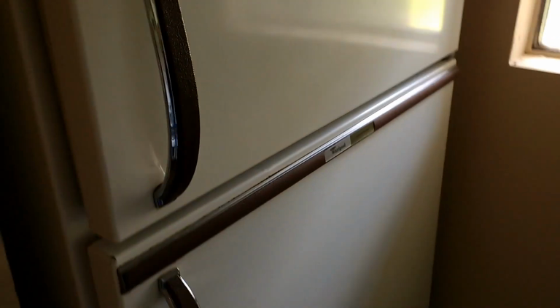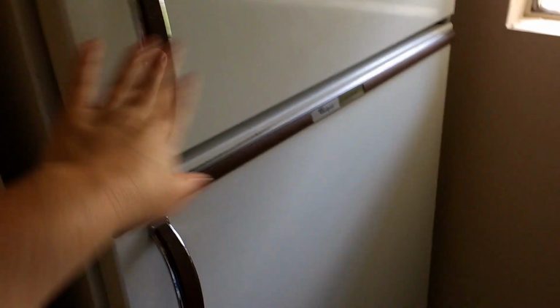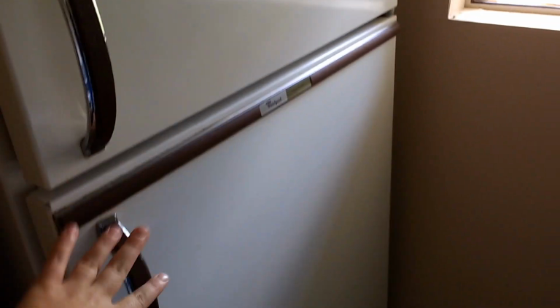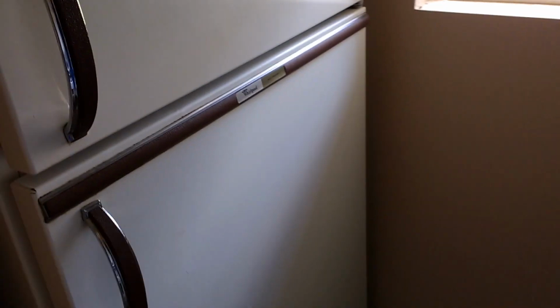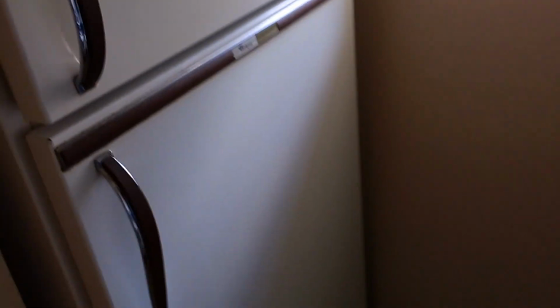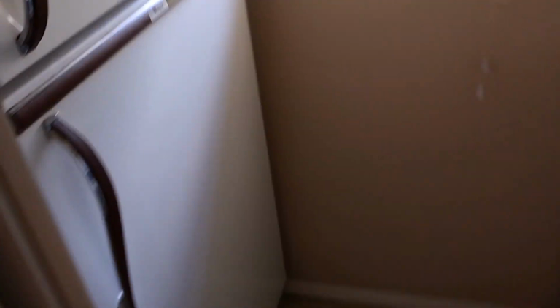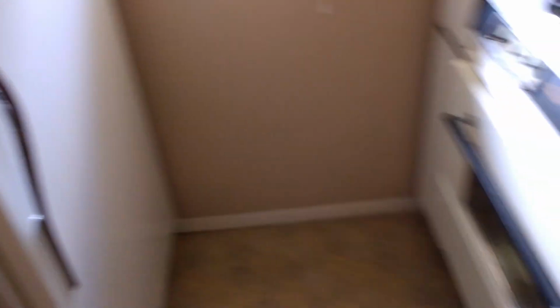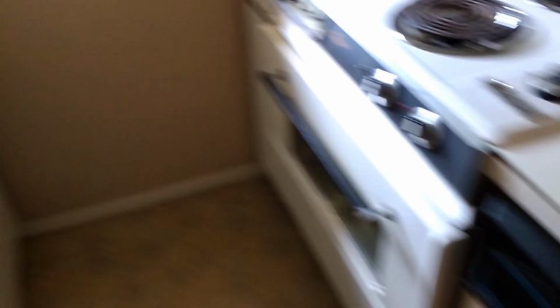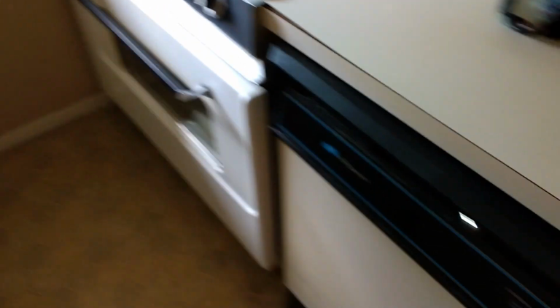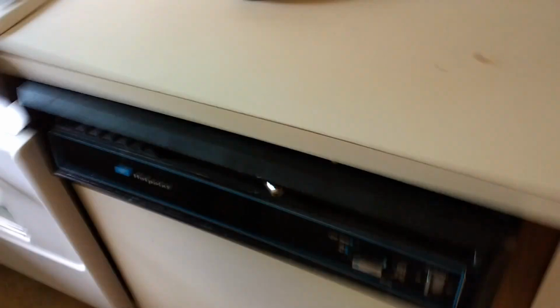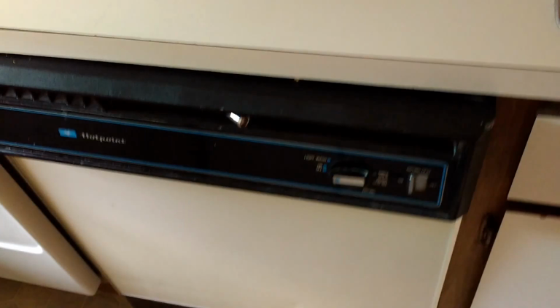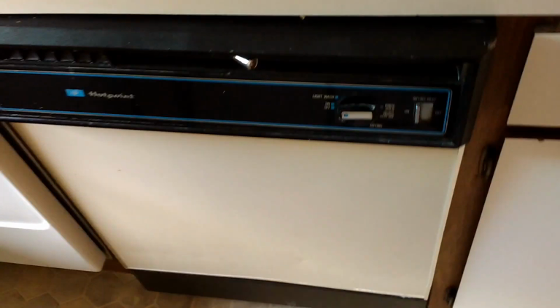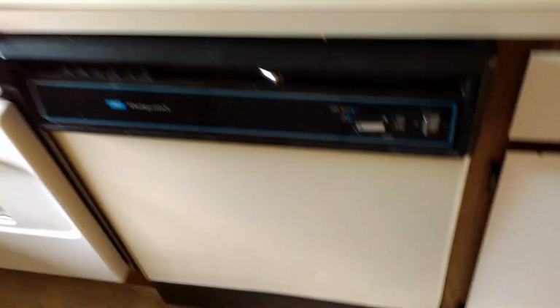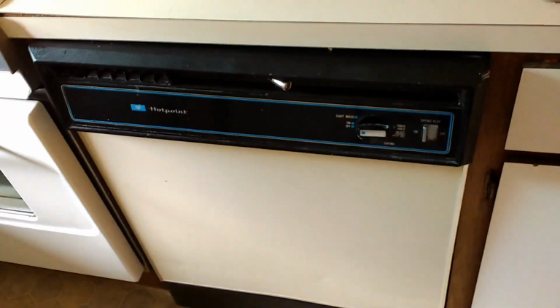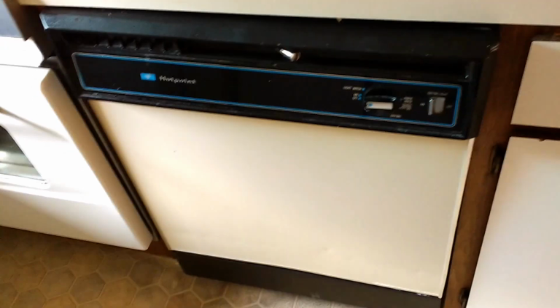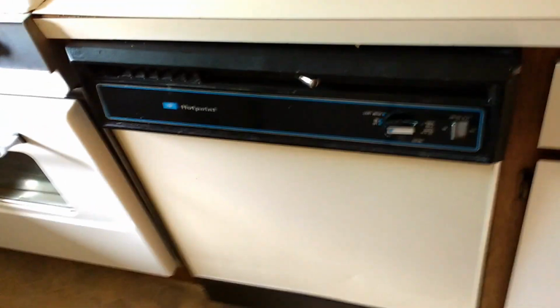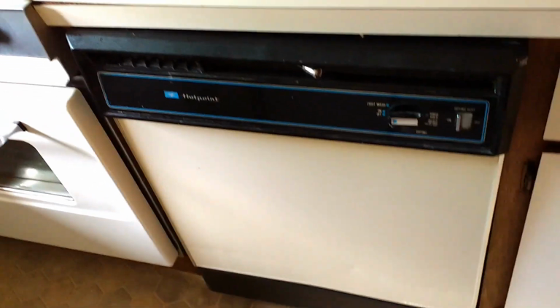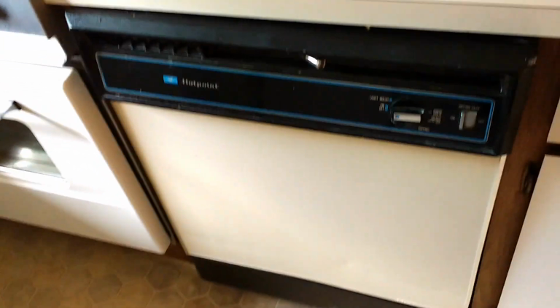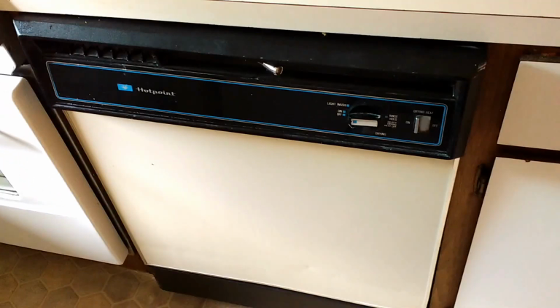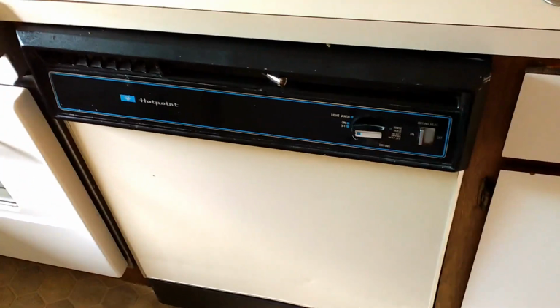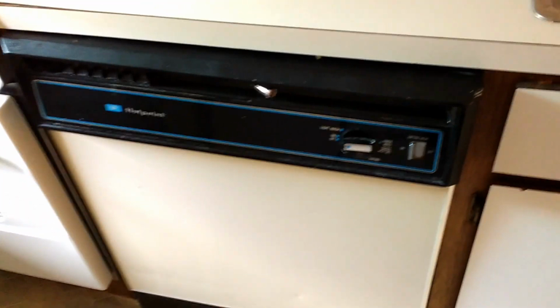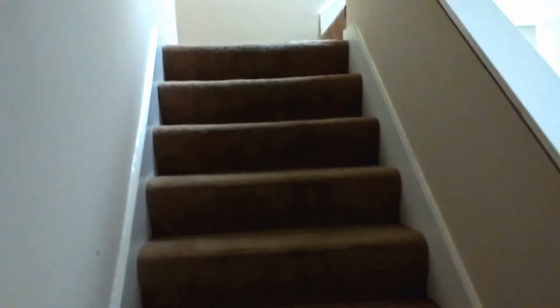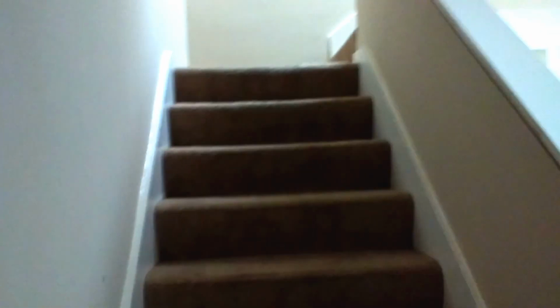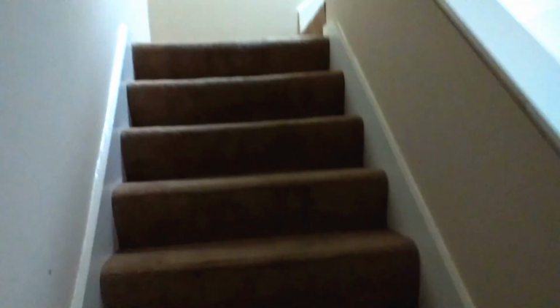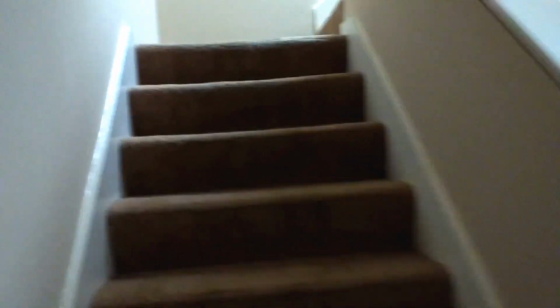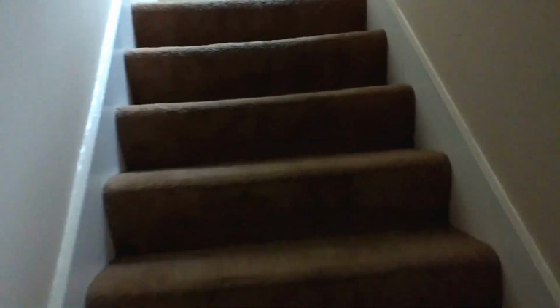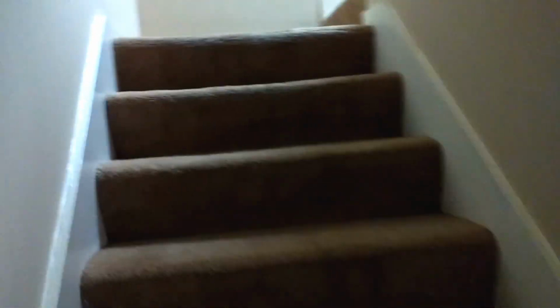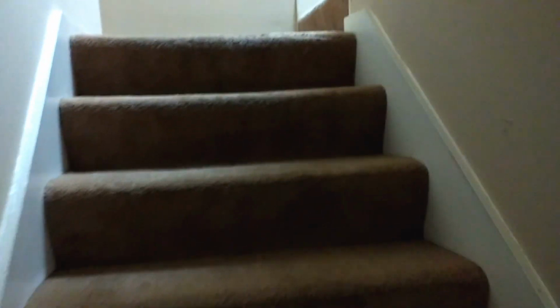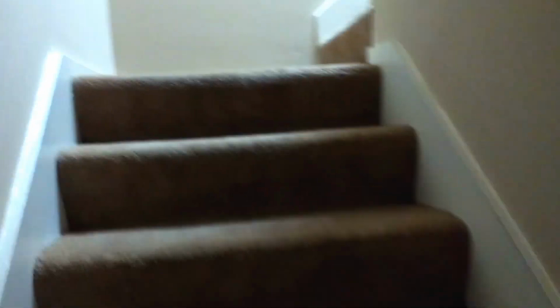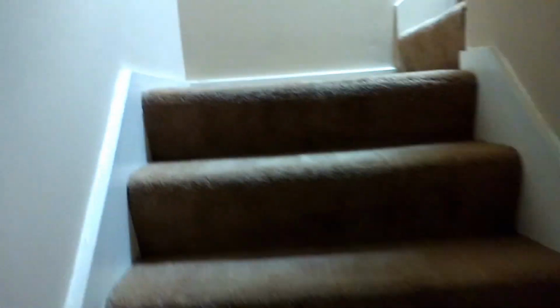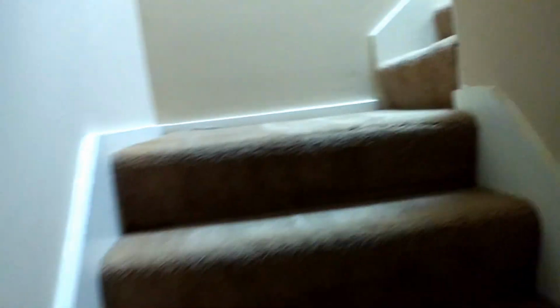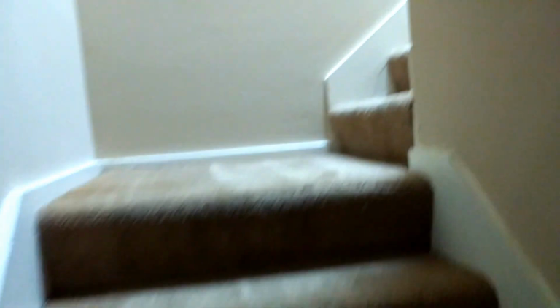The old refrigerator is getting replaced Monday or Tuesday. And — a dishwasher! That's the most exciting part to me.